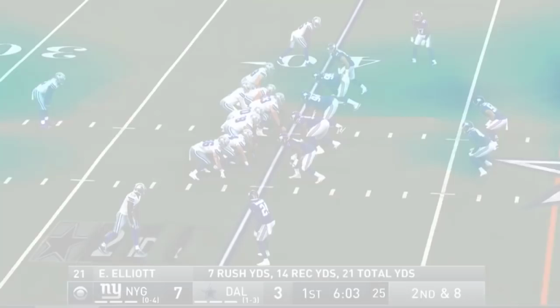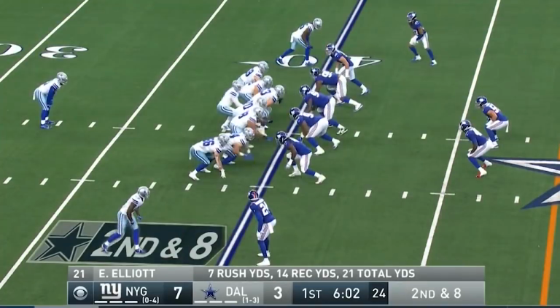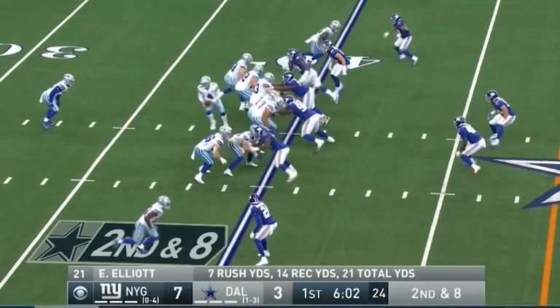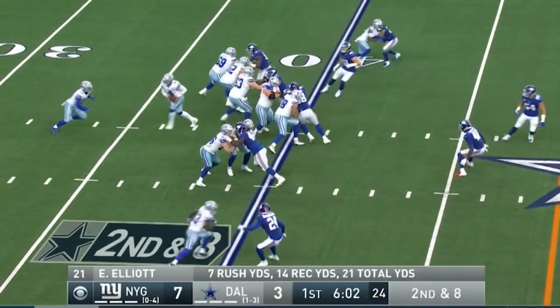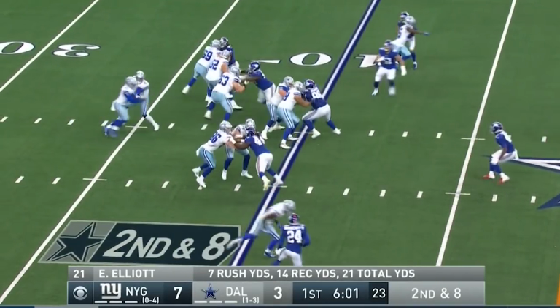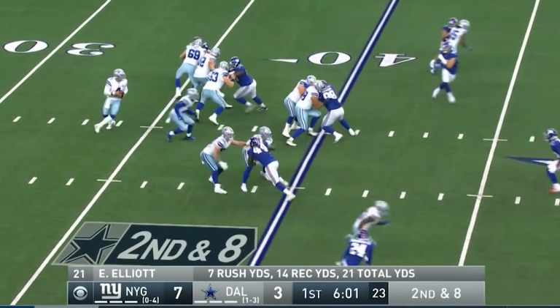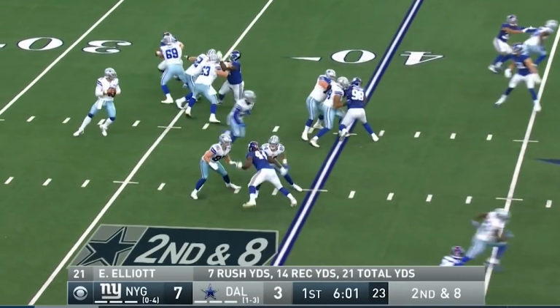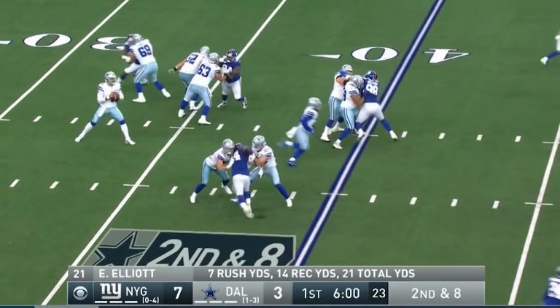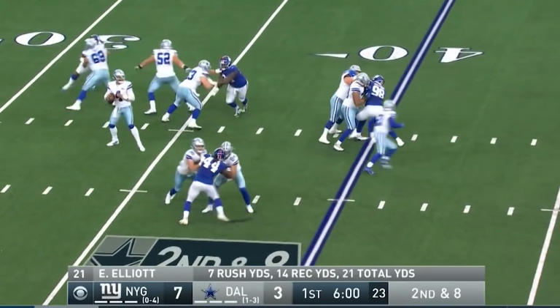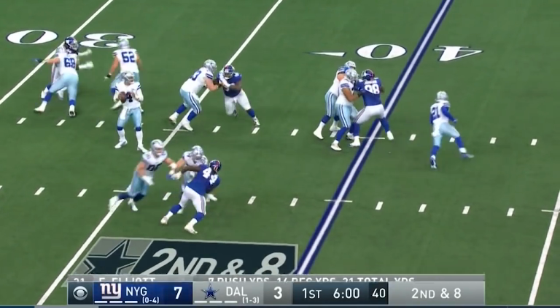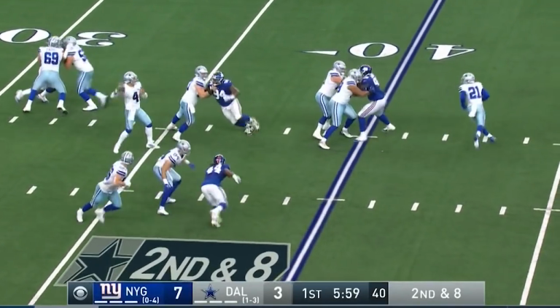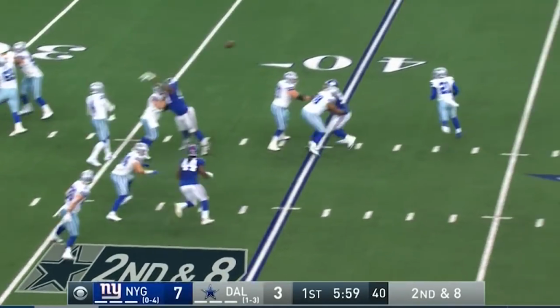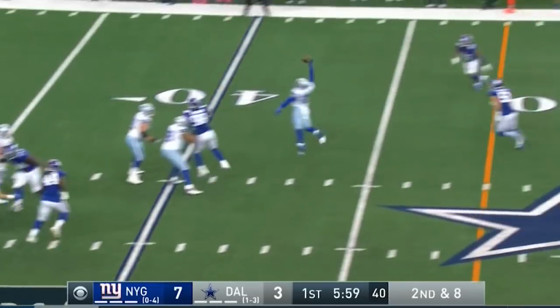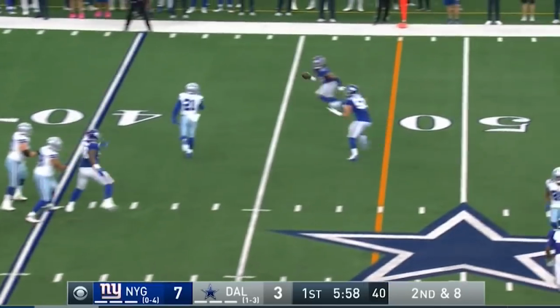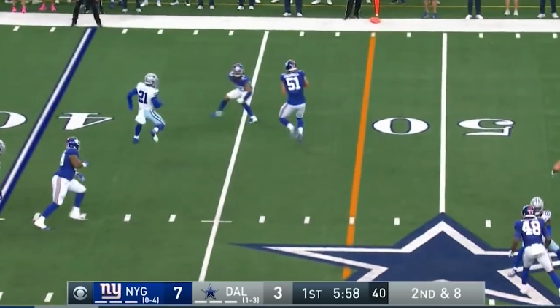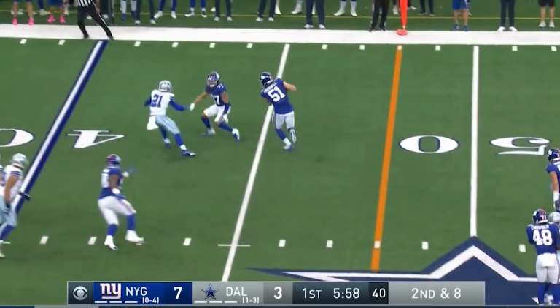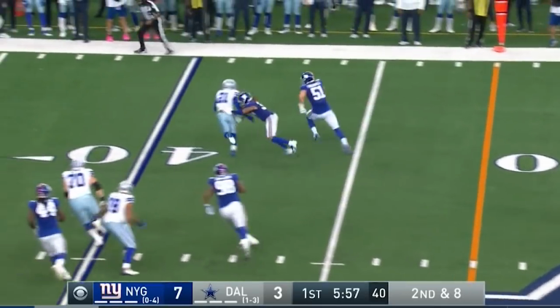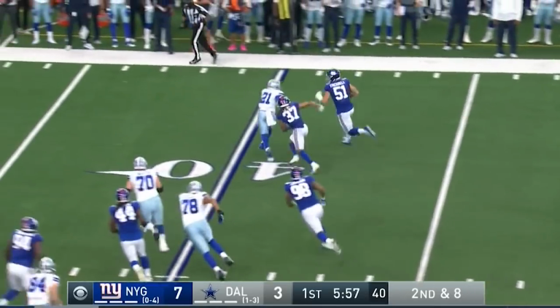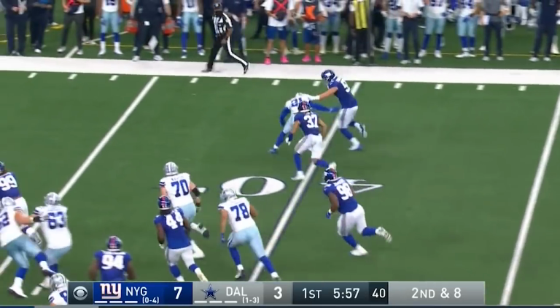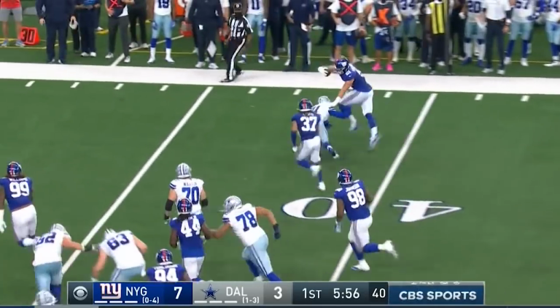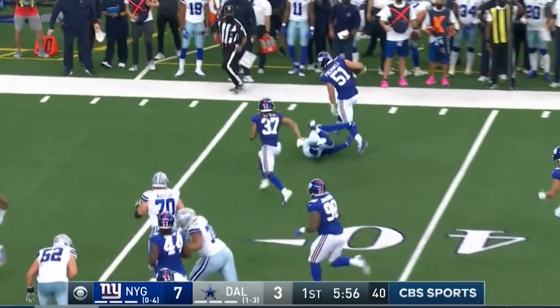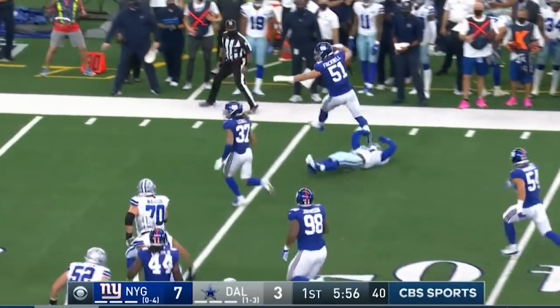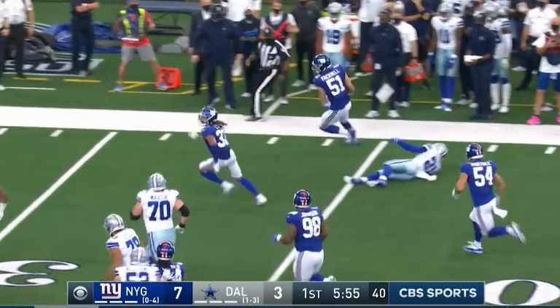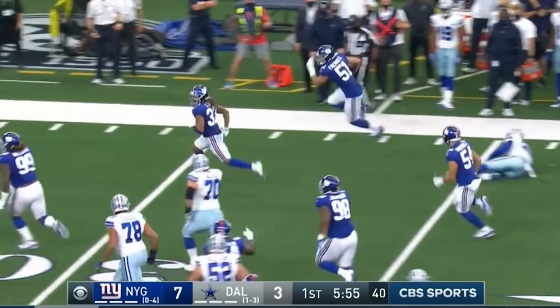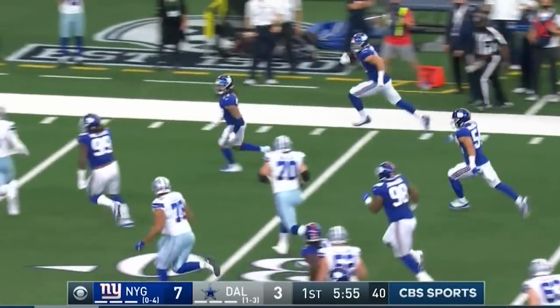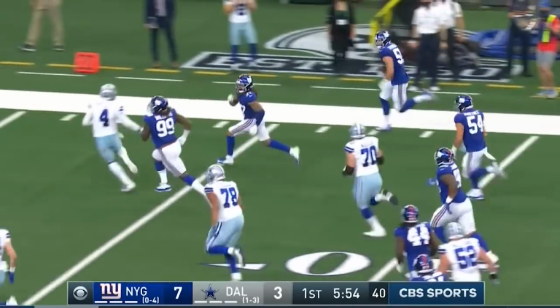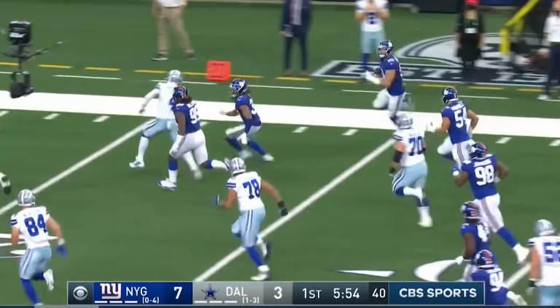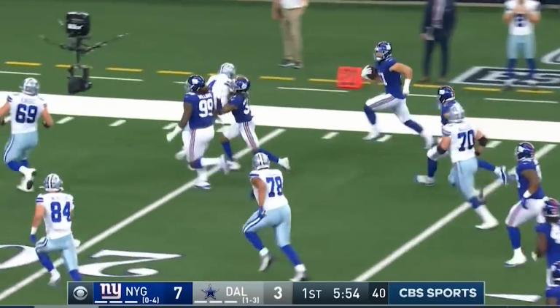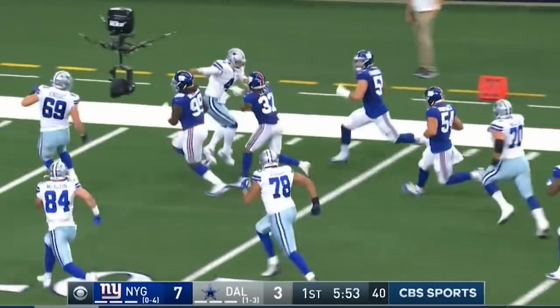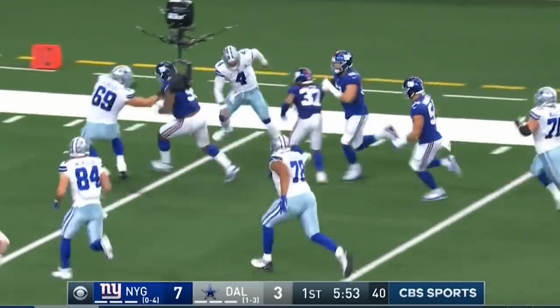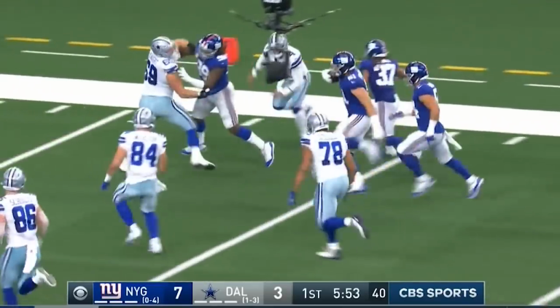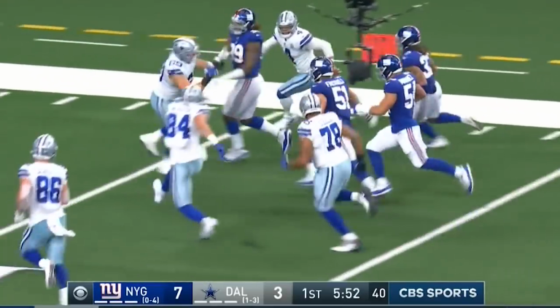Prescott works over center. Play fake to Elliott, back to throw — he'll just check it down to Elliott. Intercepted by Fackrell! Went off the hands of Elliott. Fackrell down the right sideline, he's to the 20.